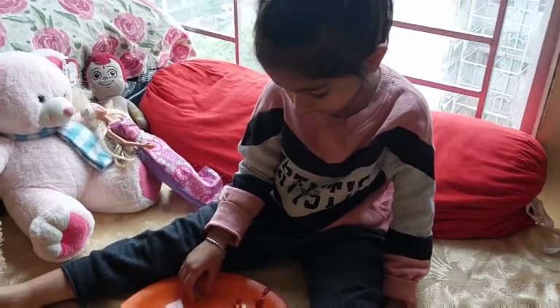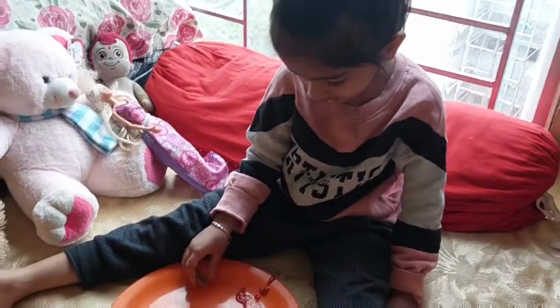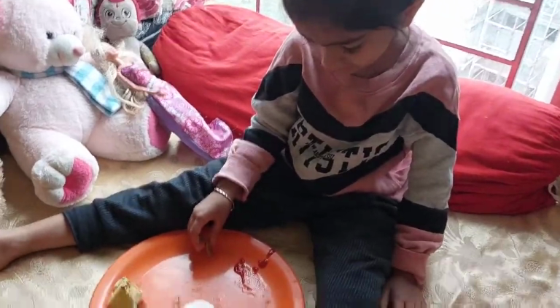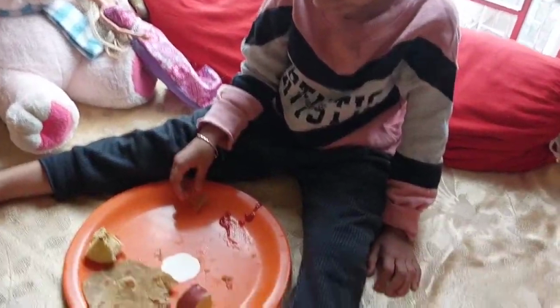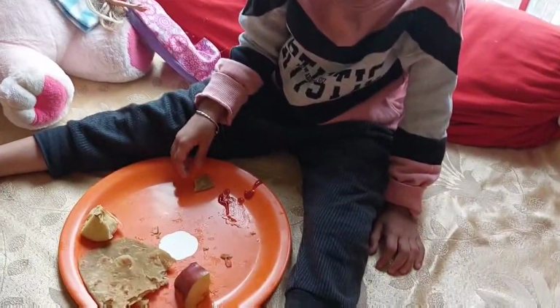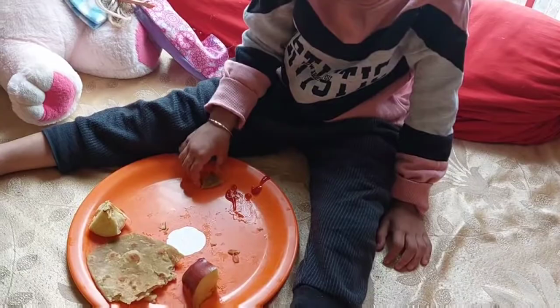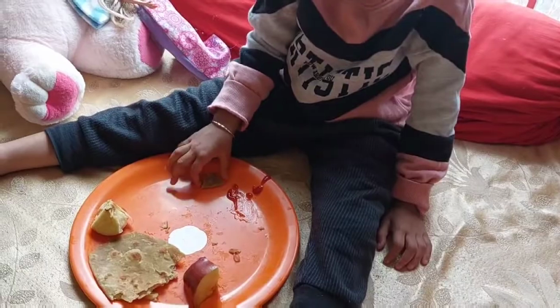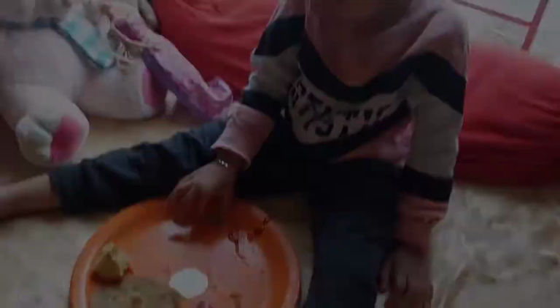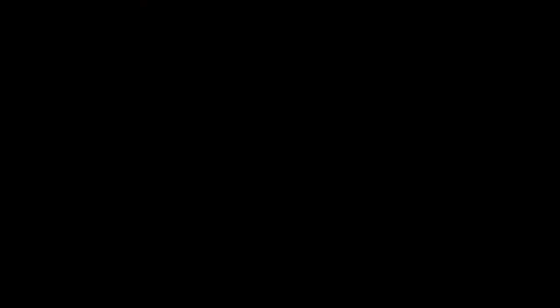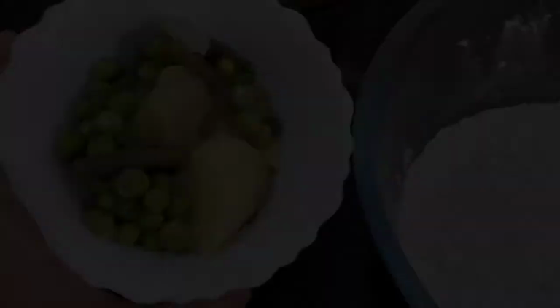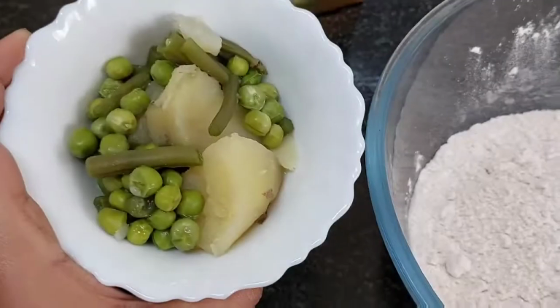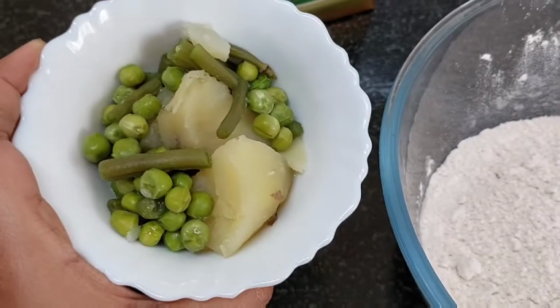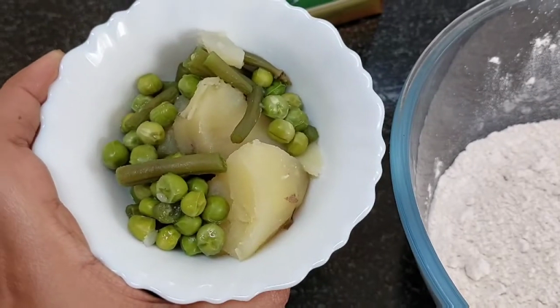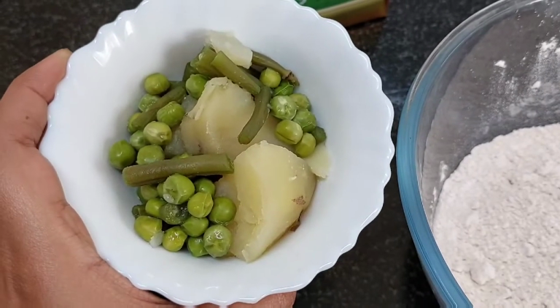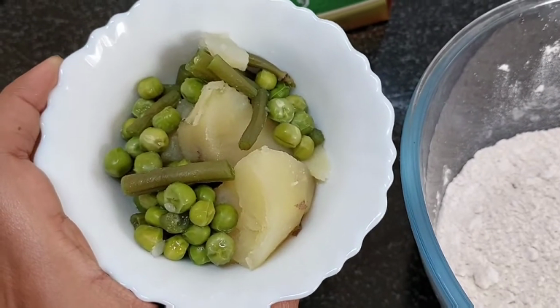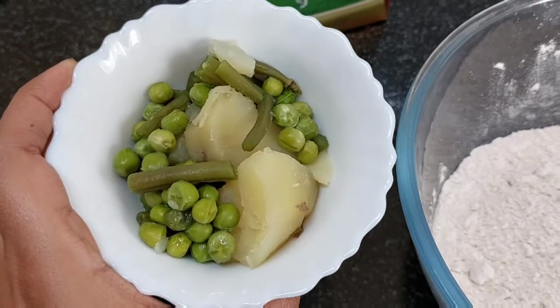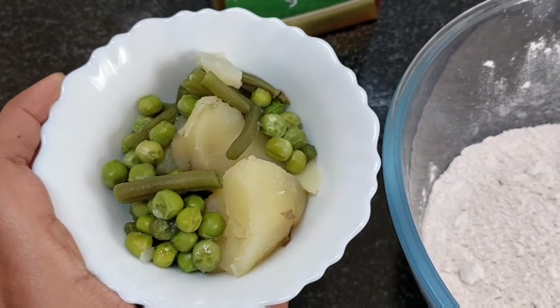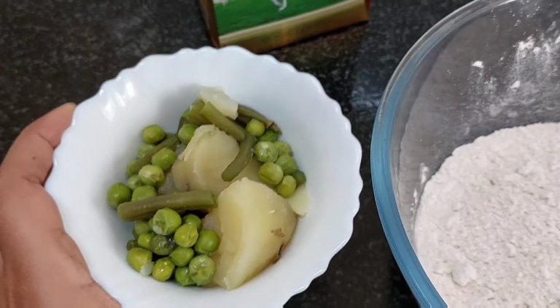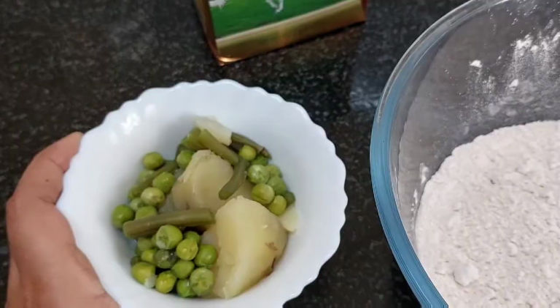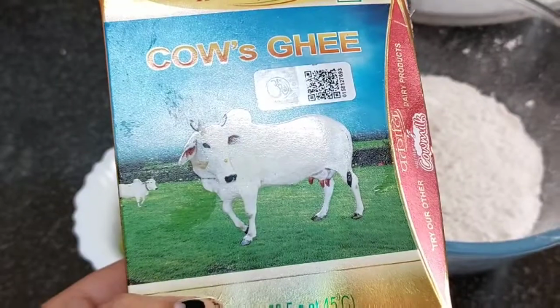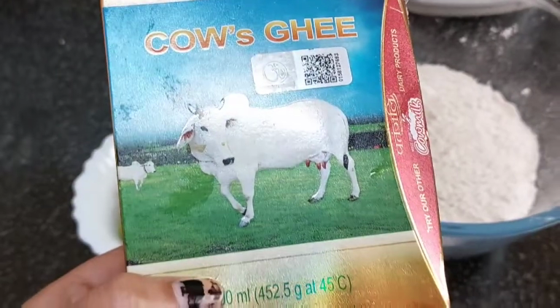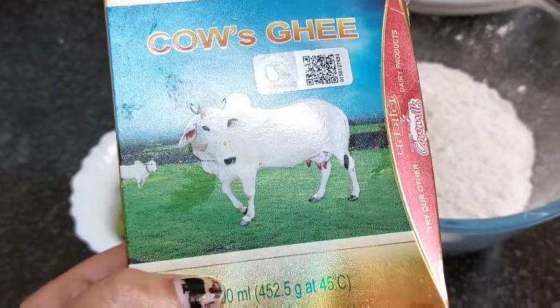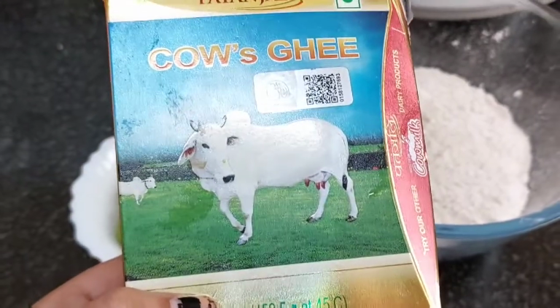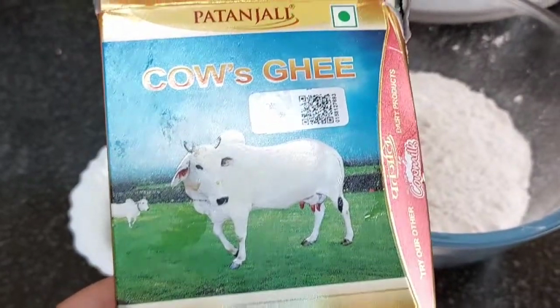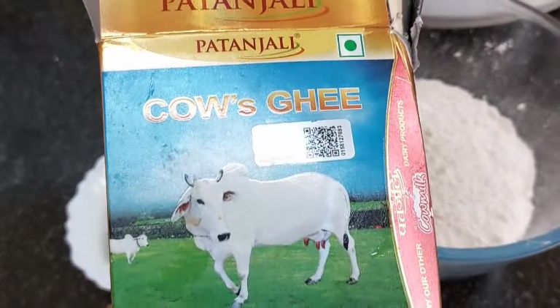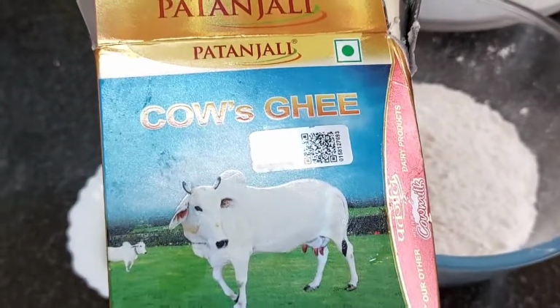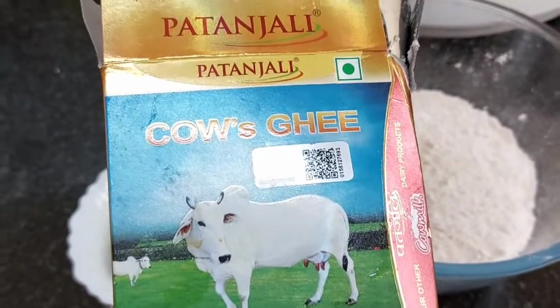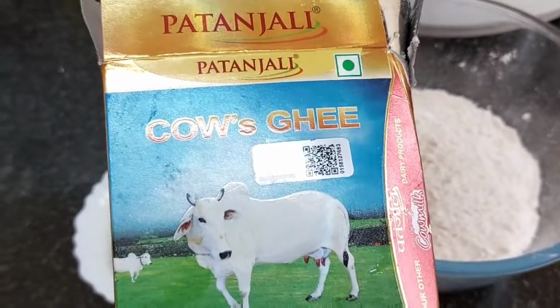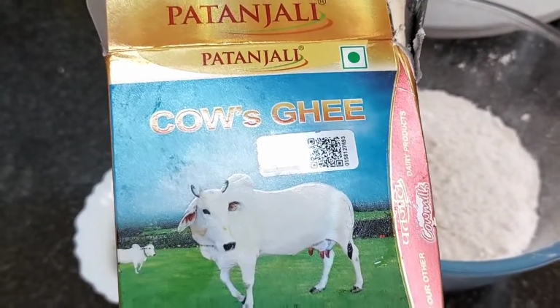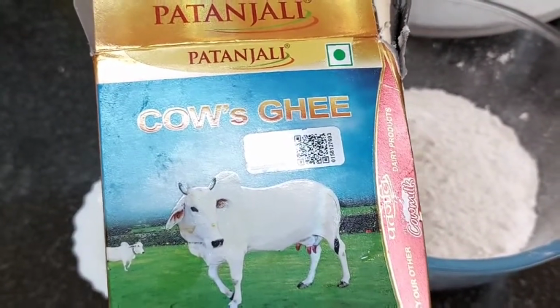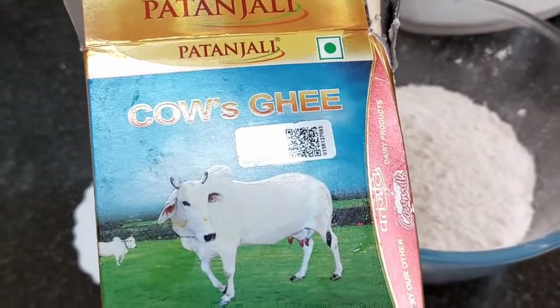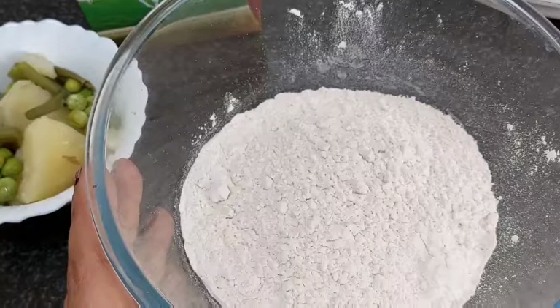In this recipe, I am going to ask you to boil vegetable, ghee, and aata, and some simple ingredients.